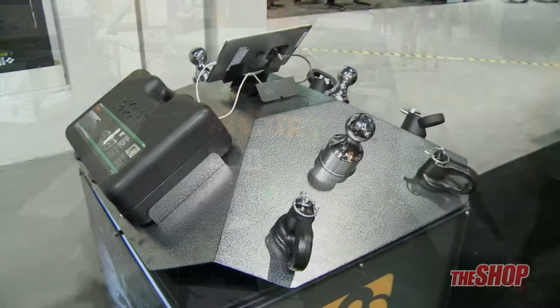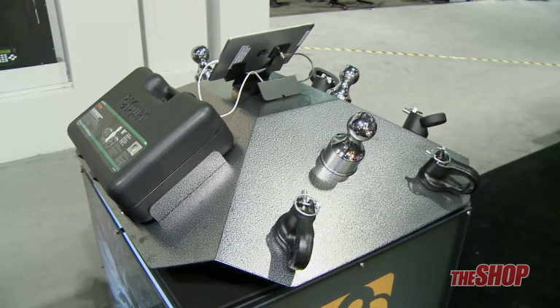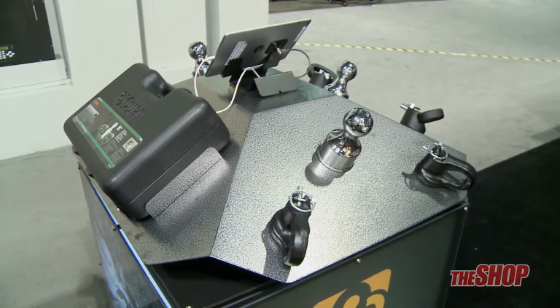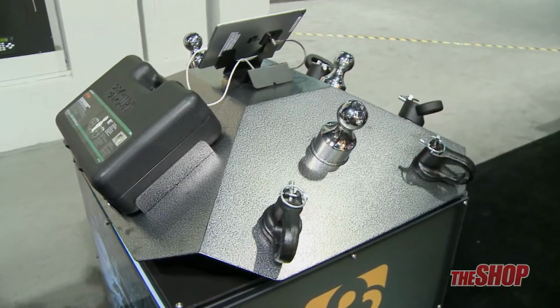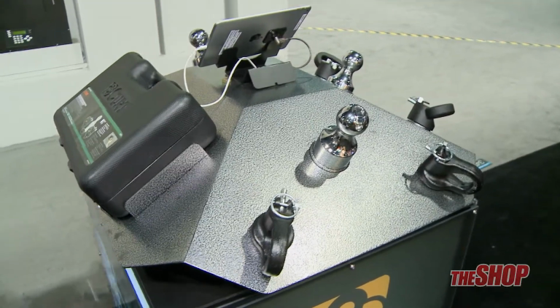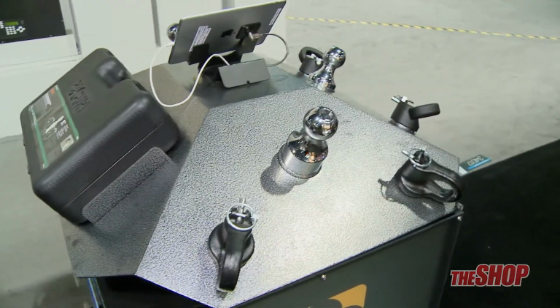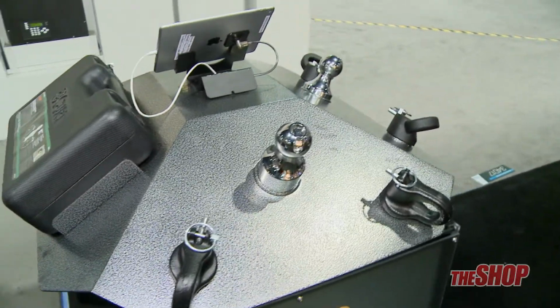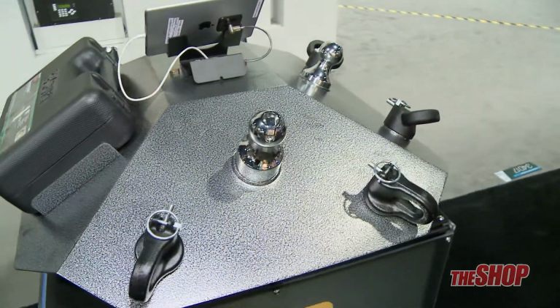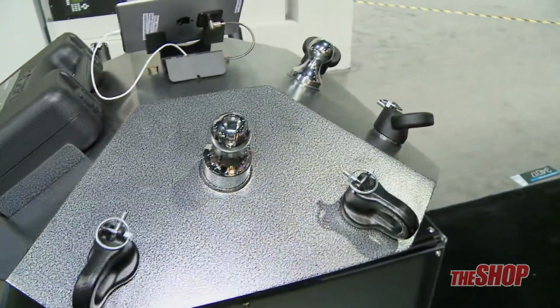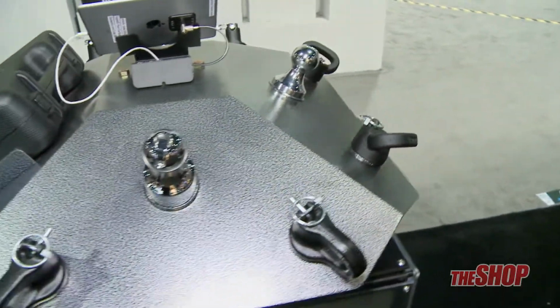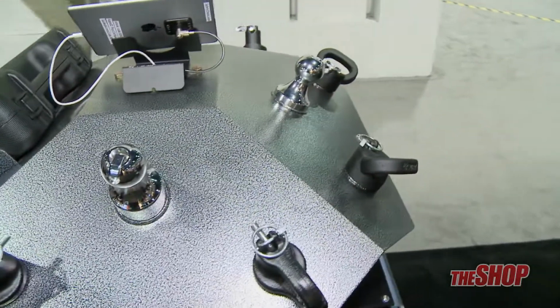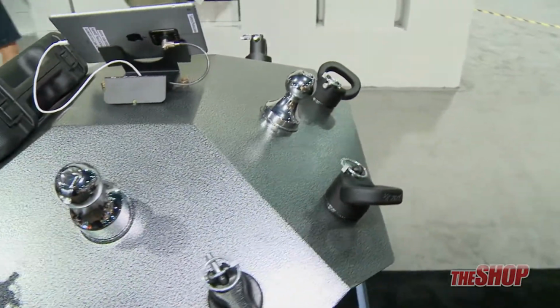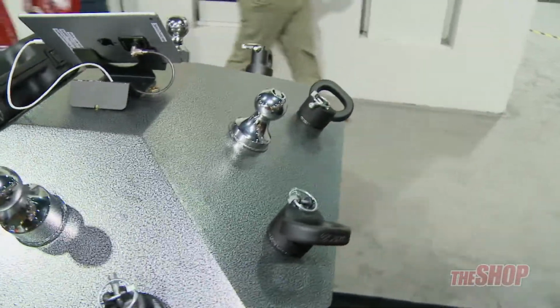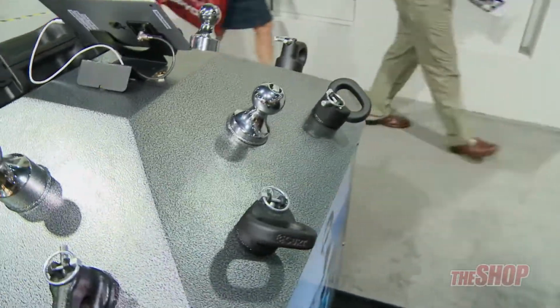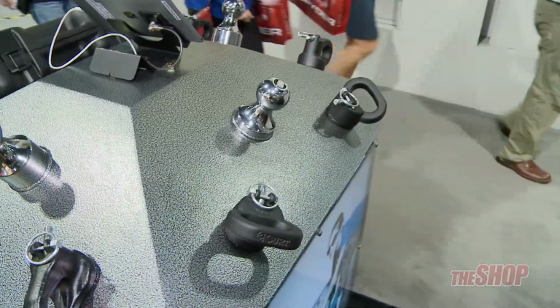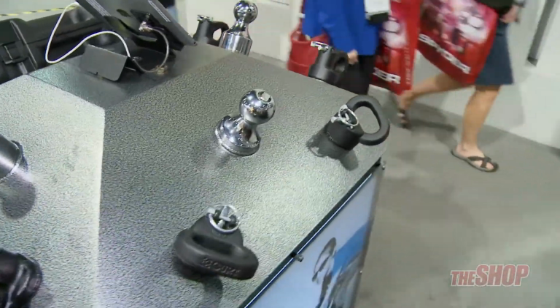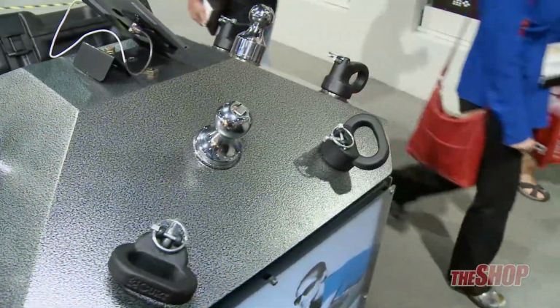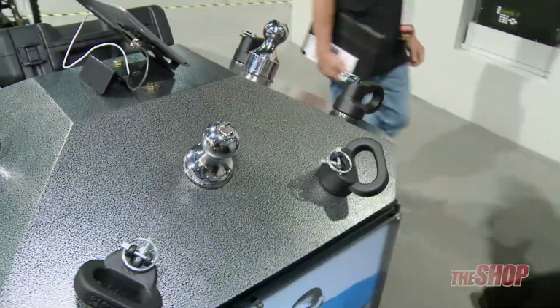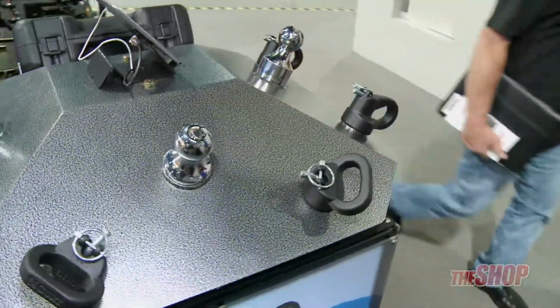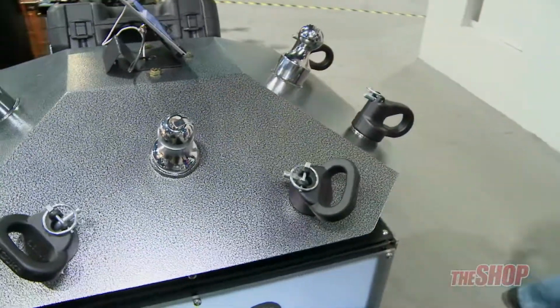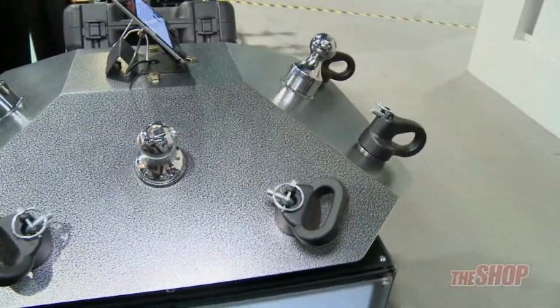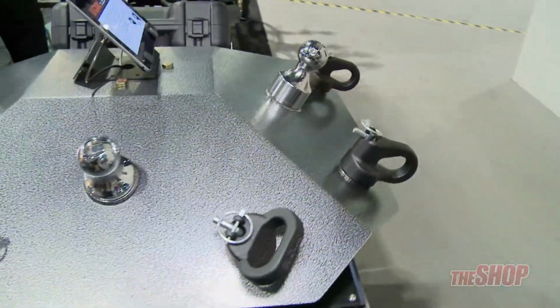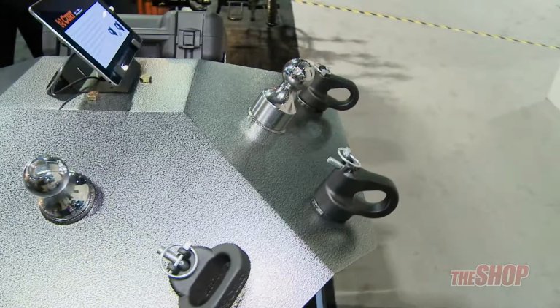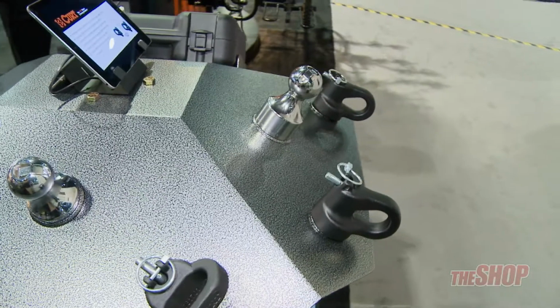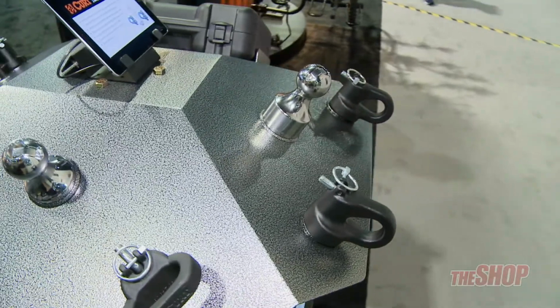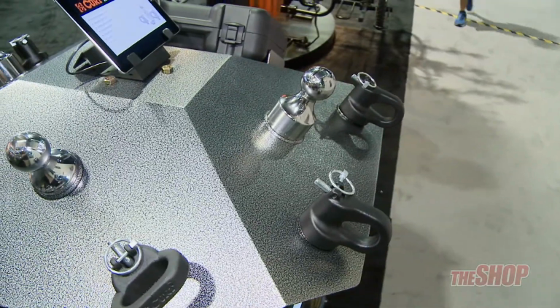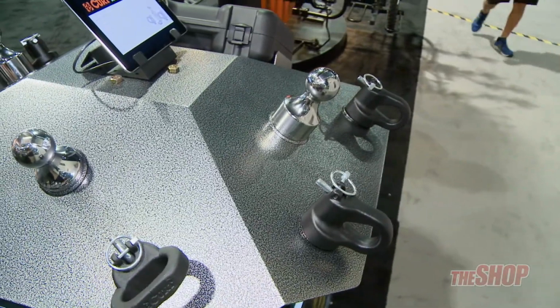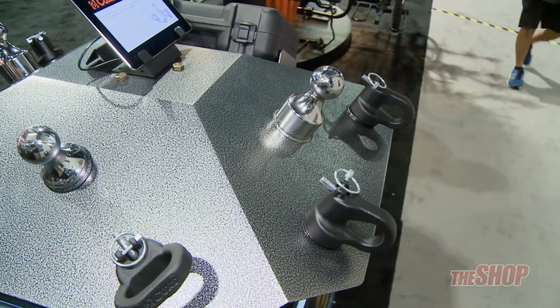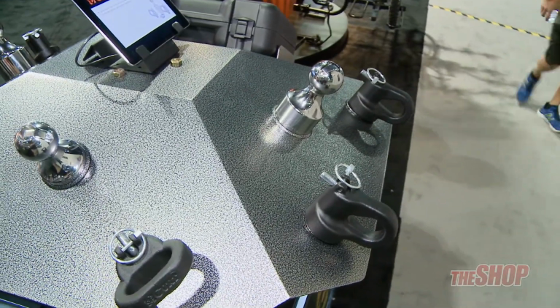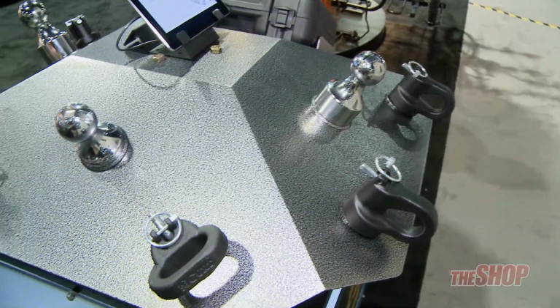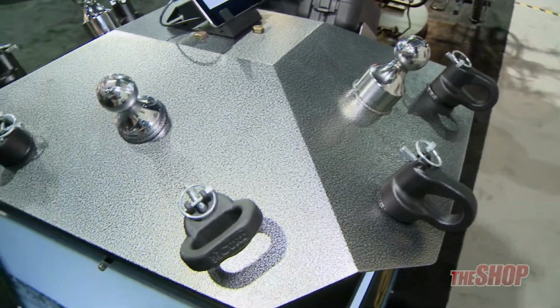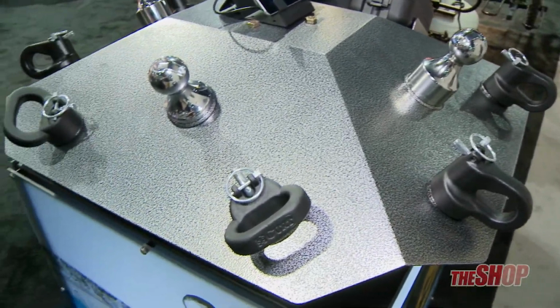What we're looking at now is our full lineup of the goose balls and safety chain tie downs to fit into all the OEM compatible gooseneck and safety chain tie downs for the Ford, Chevy, Ram, and now the Nissan Titan XD.